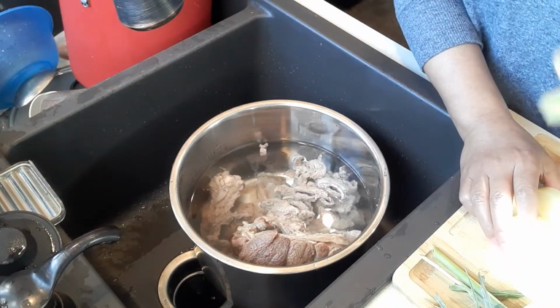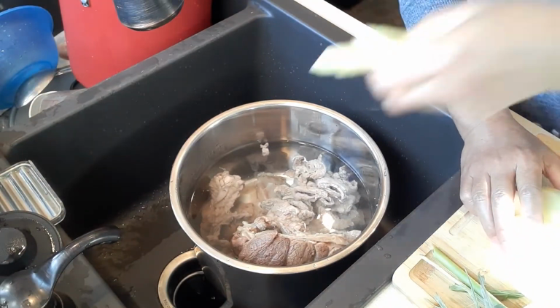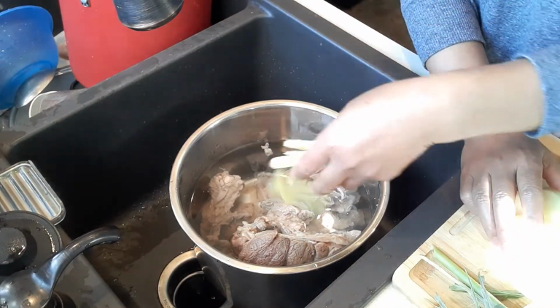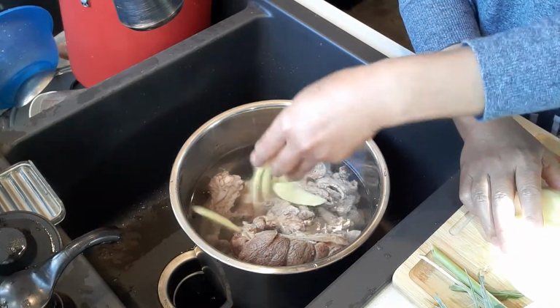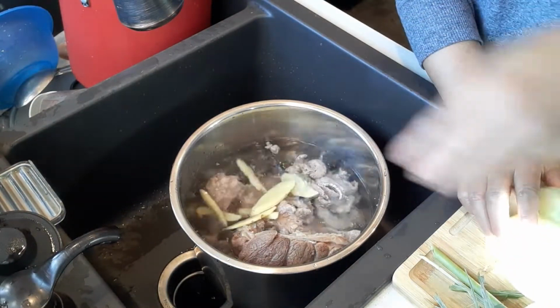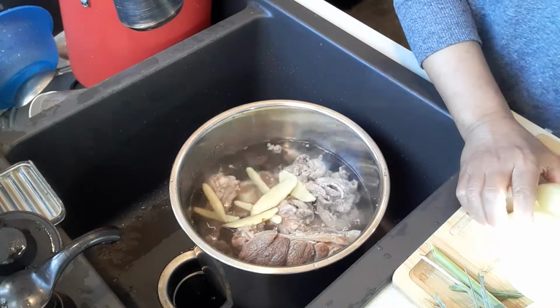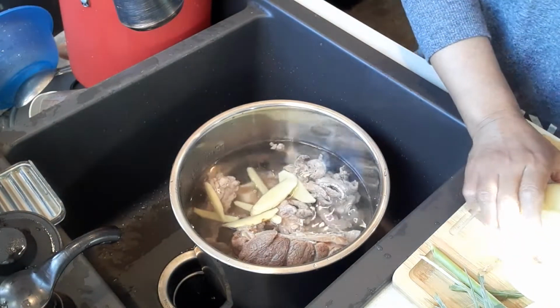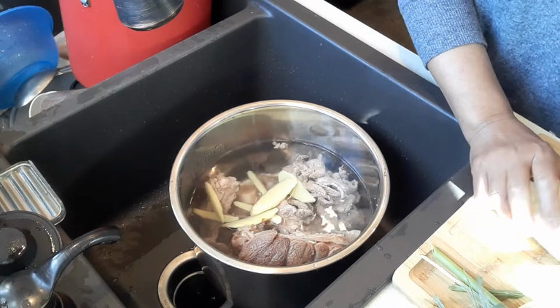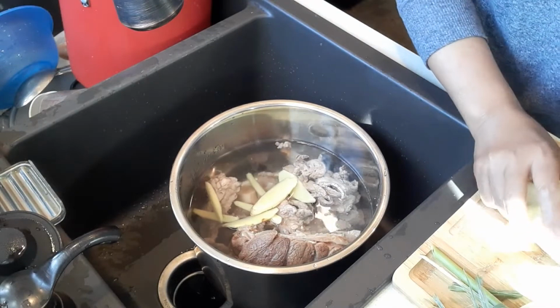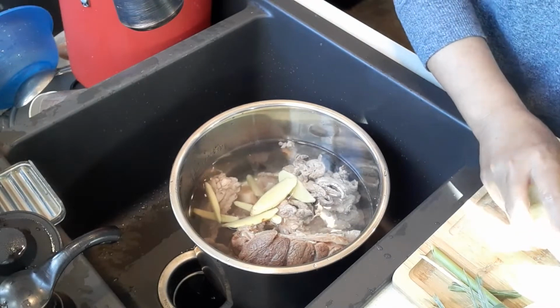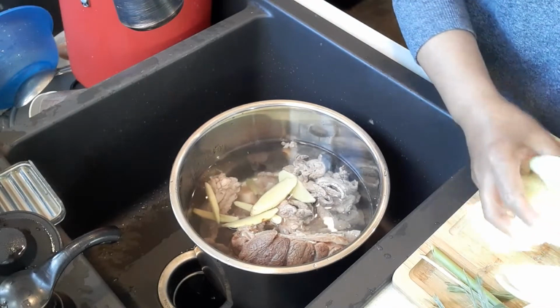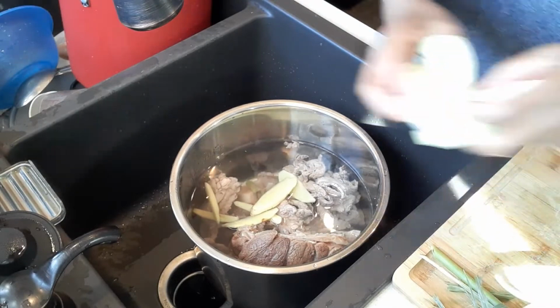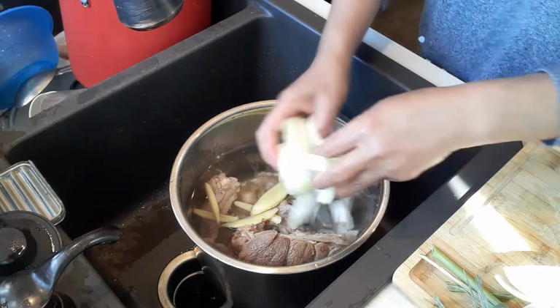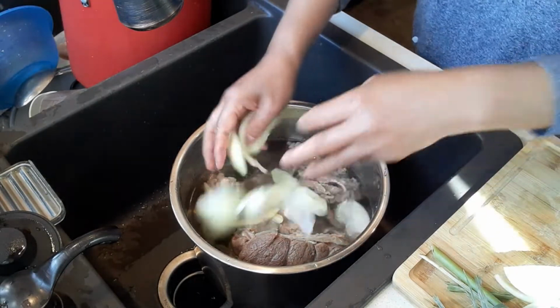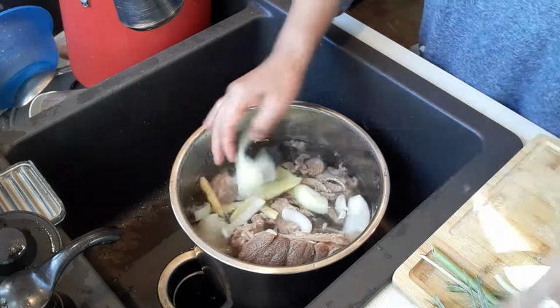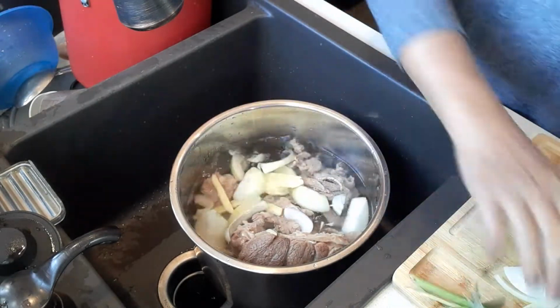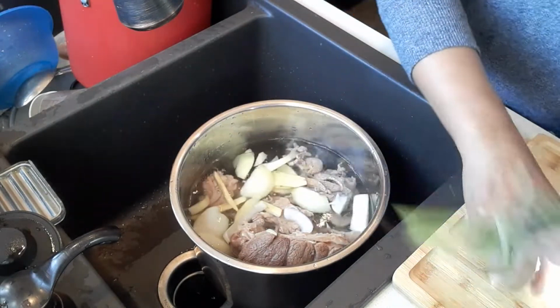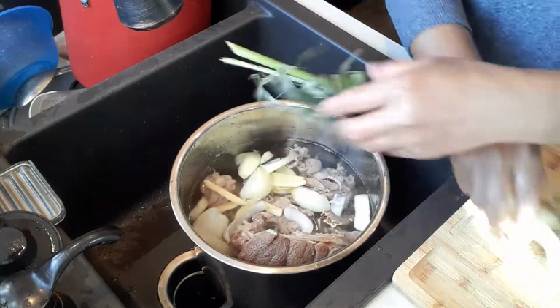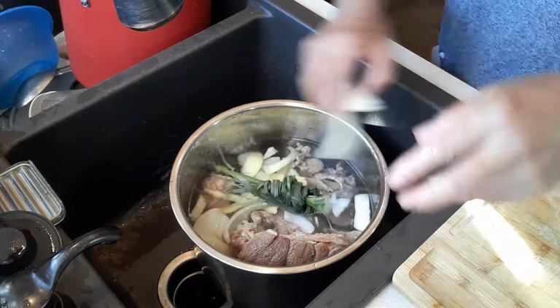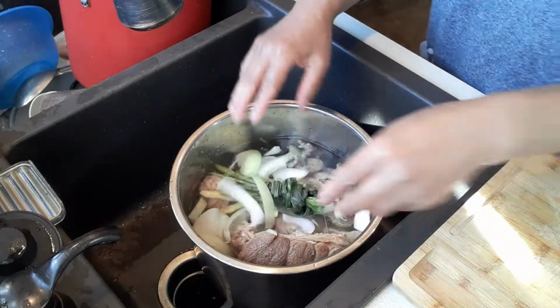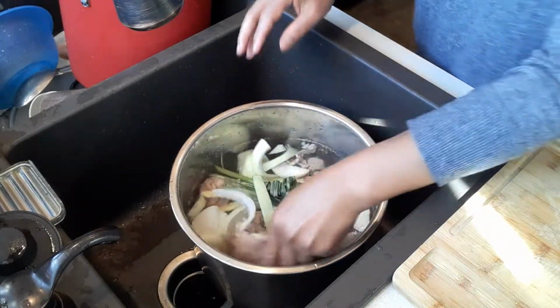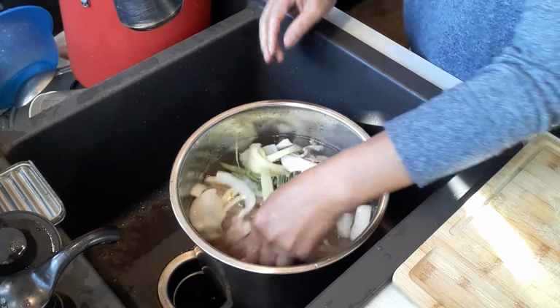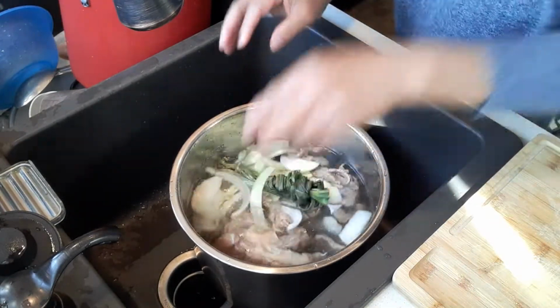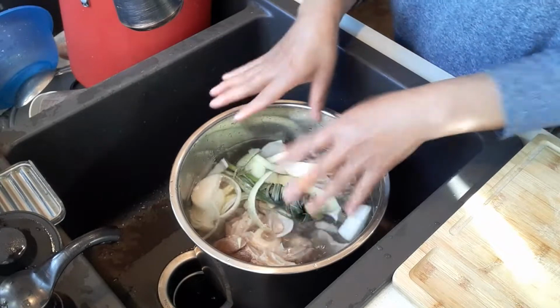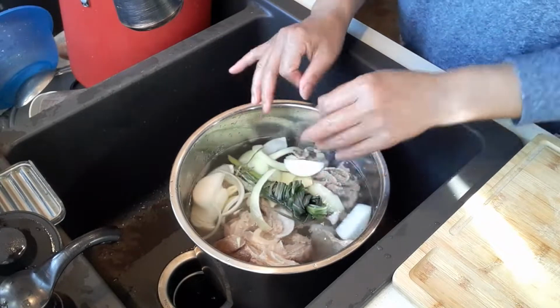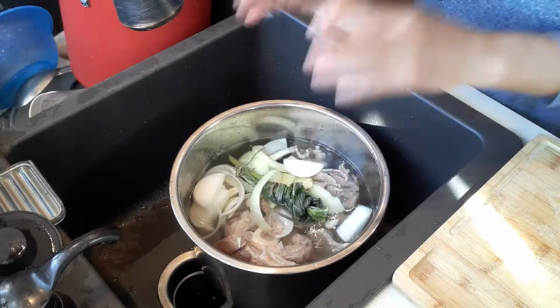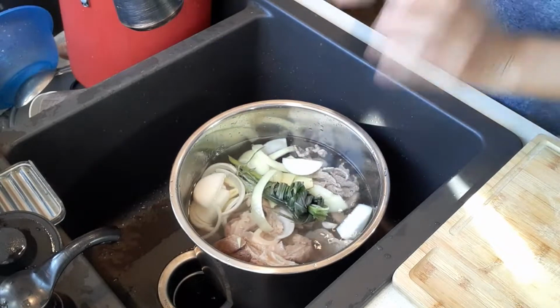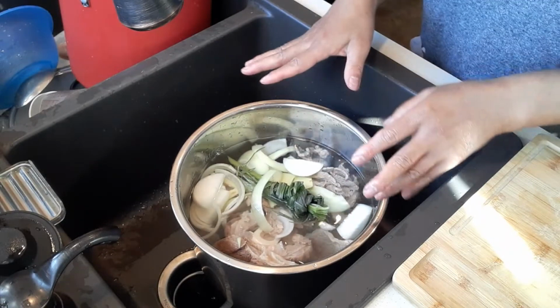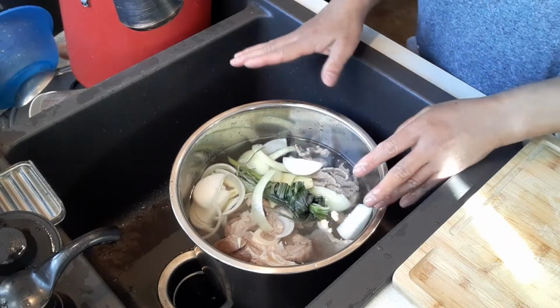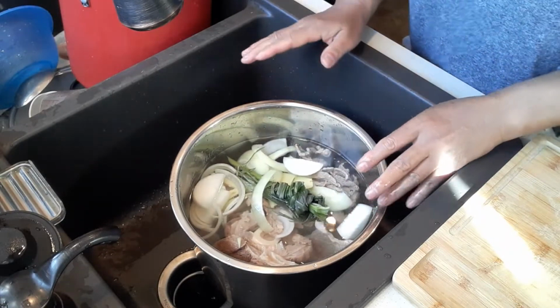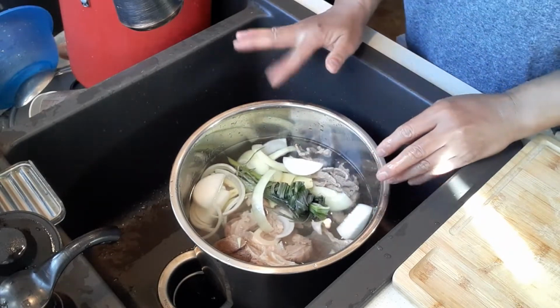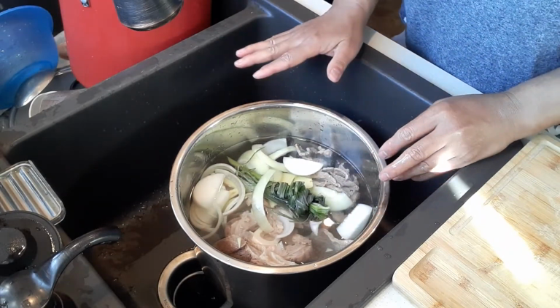Then we're gonna drop fresh ginger, fresh onions, and then lemongrass. That's all we're going to do, and then we're gonna cook this for 30 minutes.